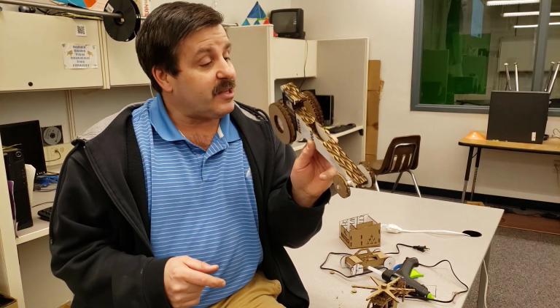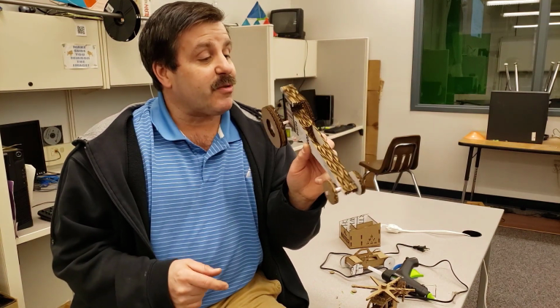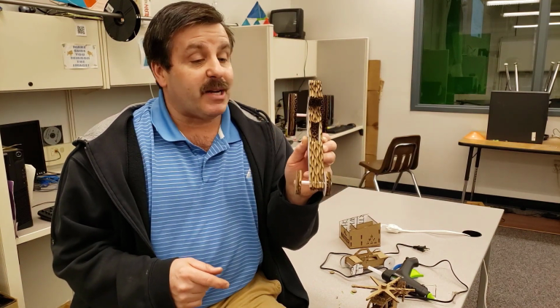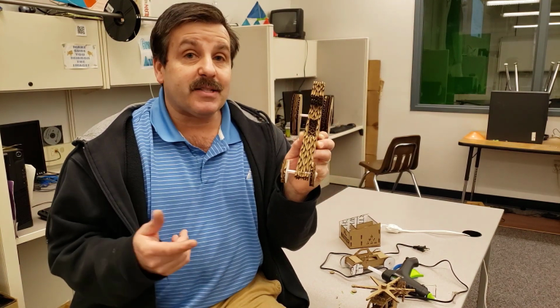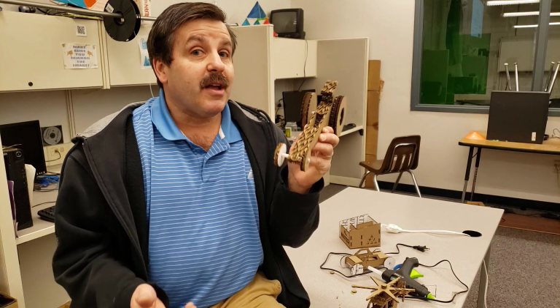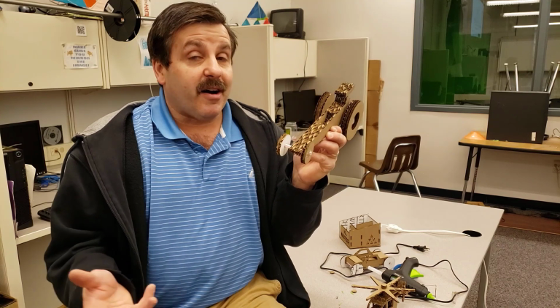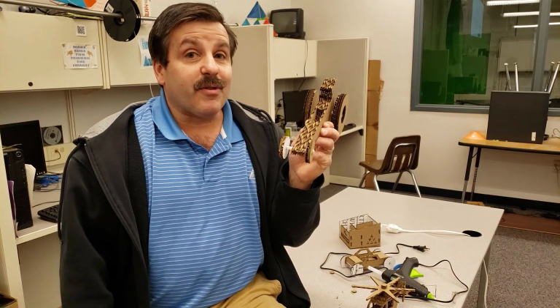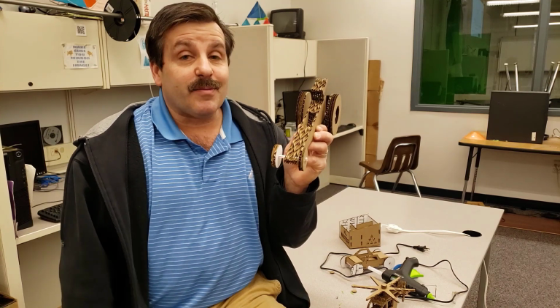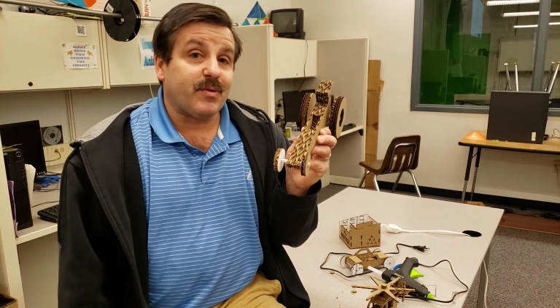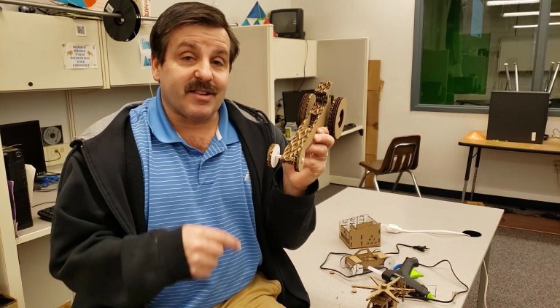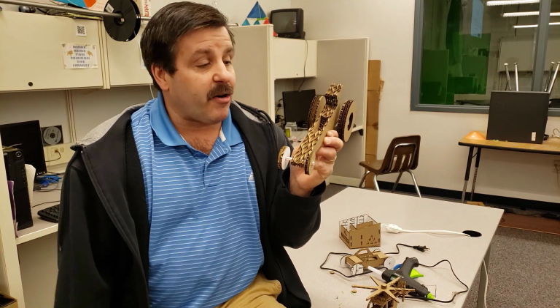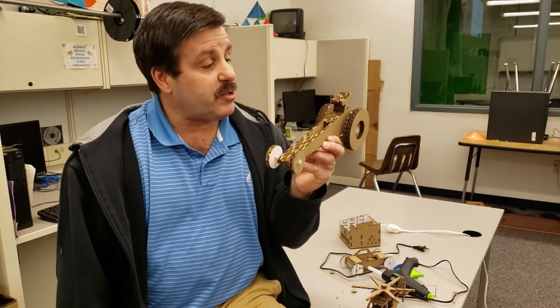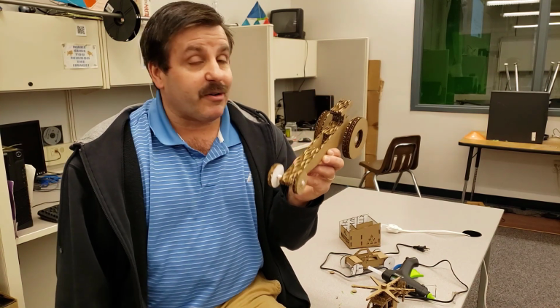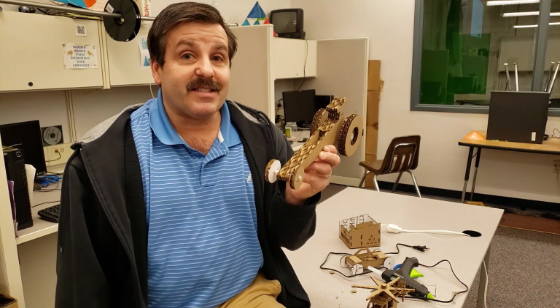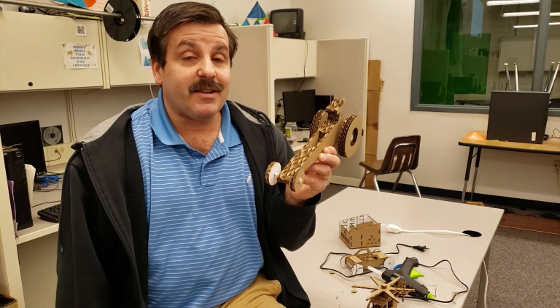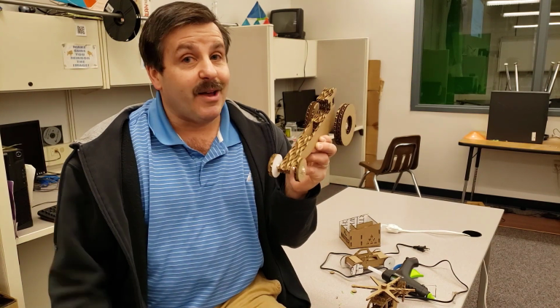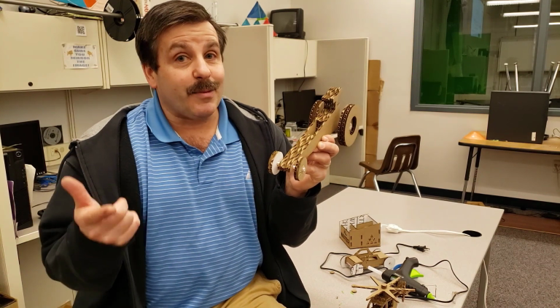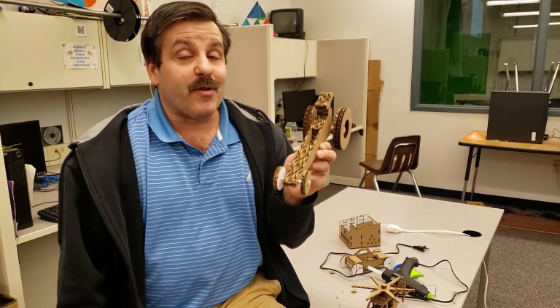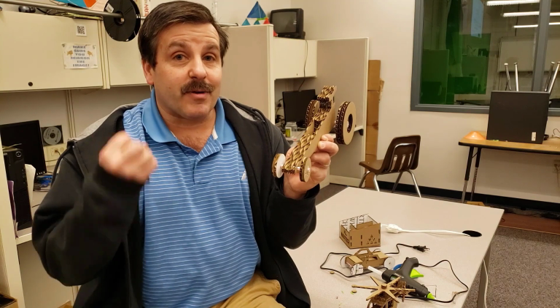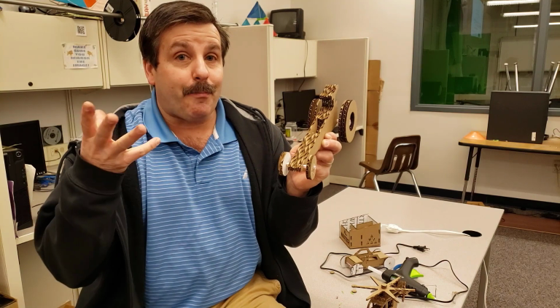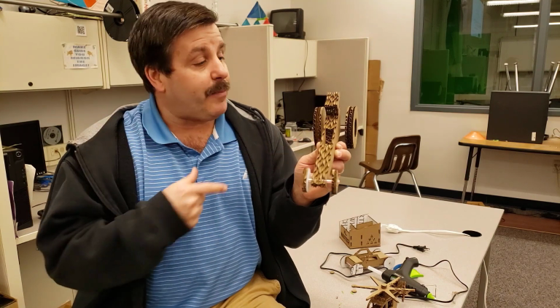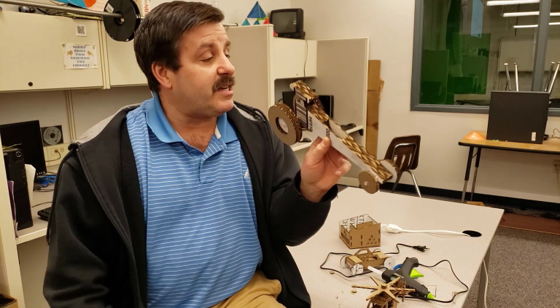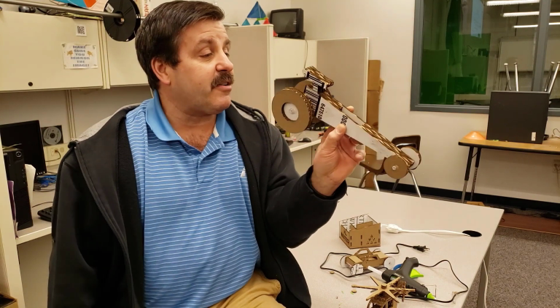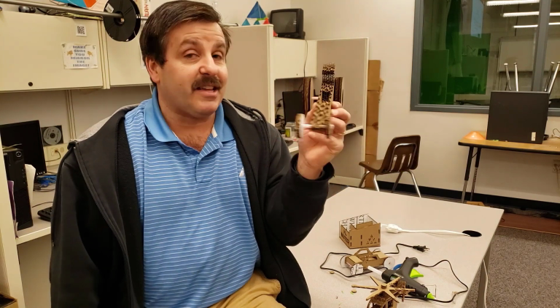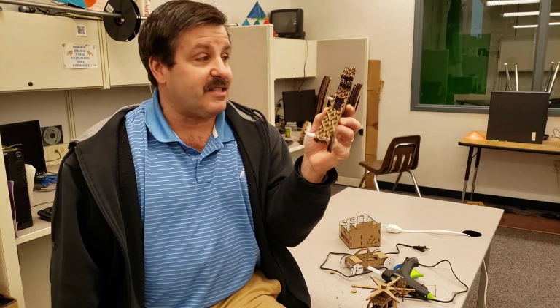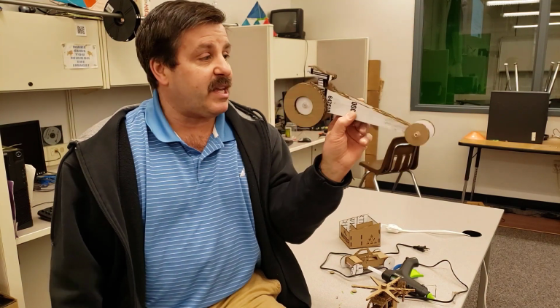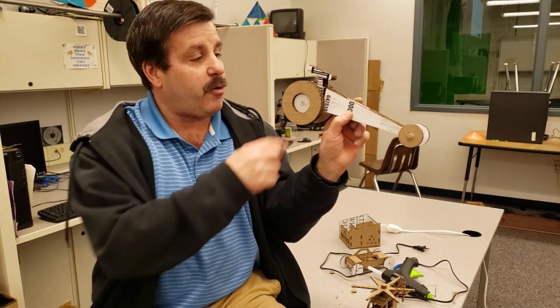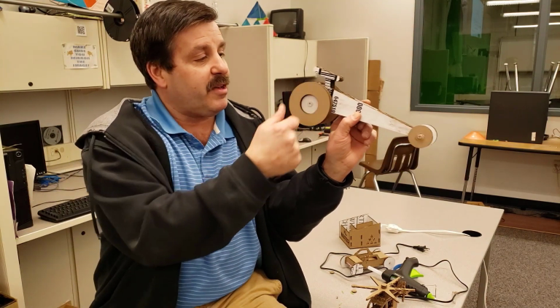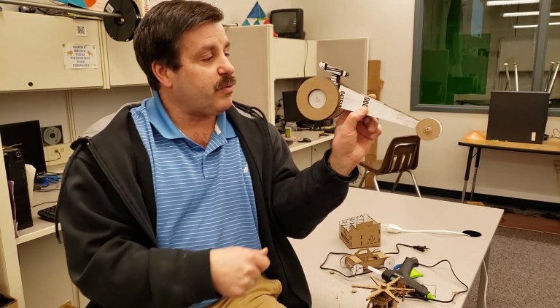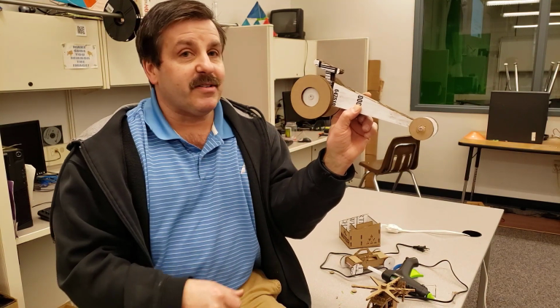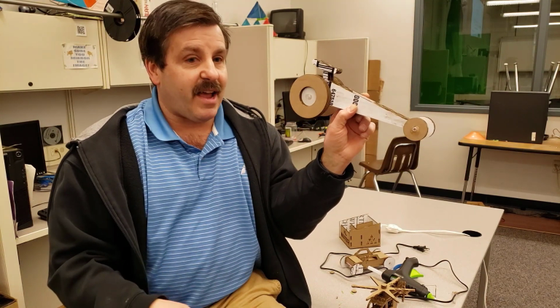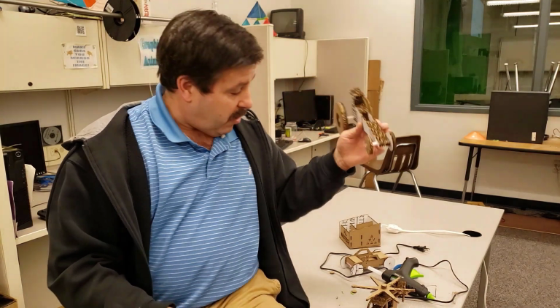This was created by Spencer. He had created some other sweet things like the car I showed you earlier. And I just said, hey dude, can you make a dragster? And bam, he went into Tinkercad, and this is what he came up with. Sweet wheels and all.